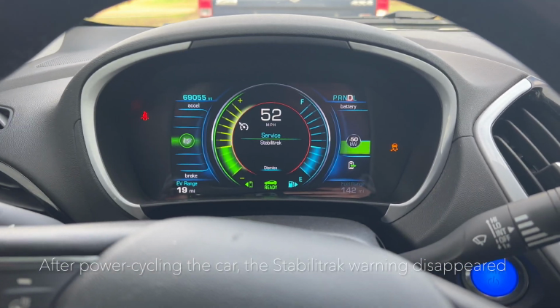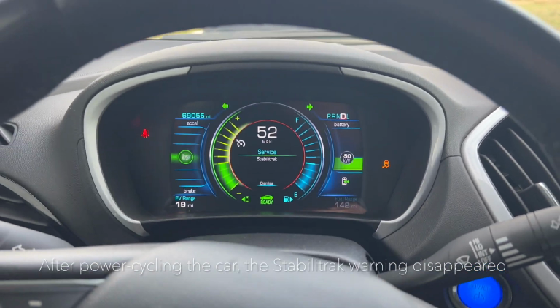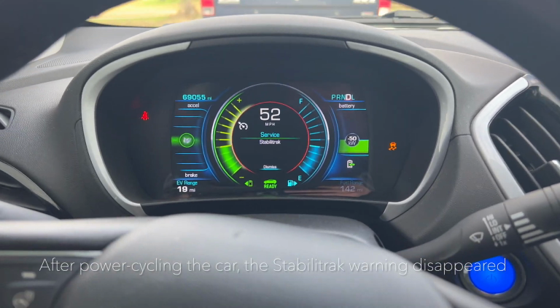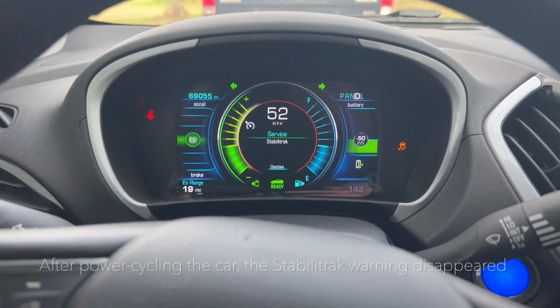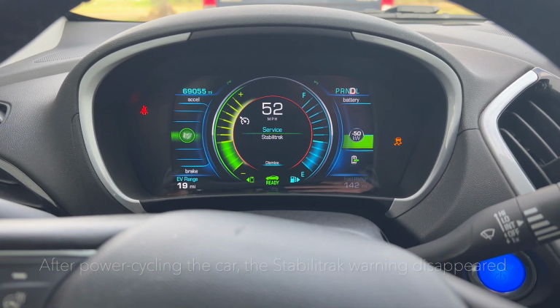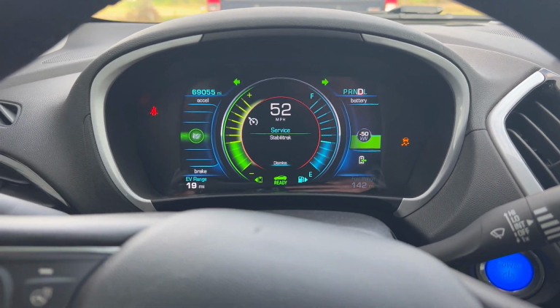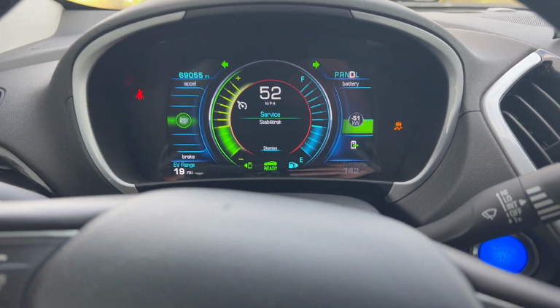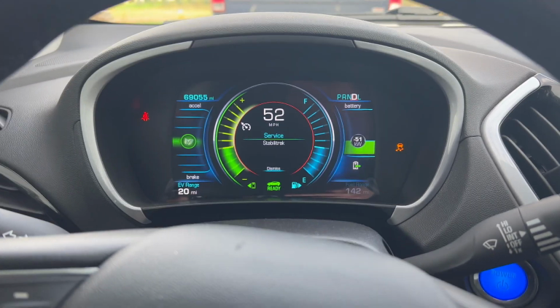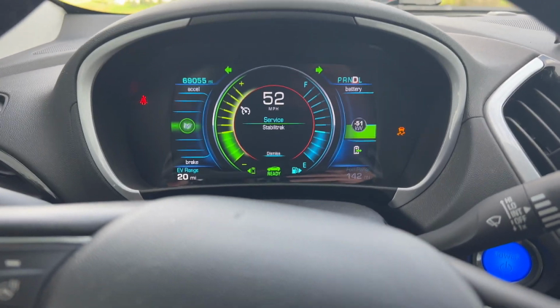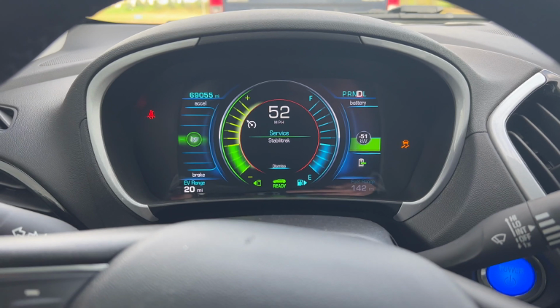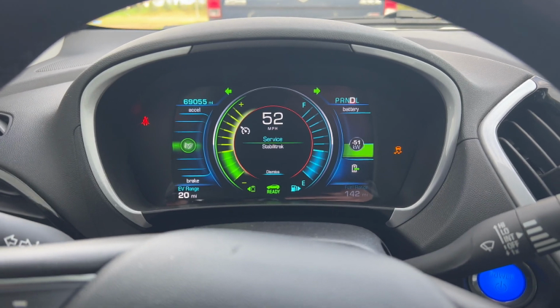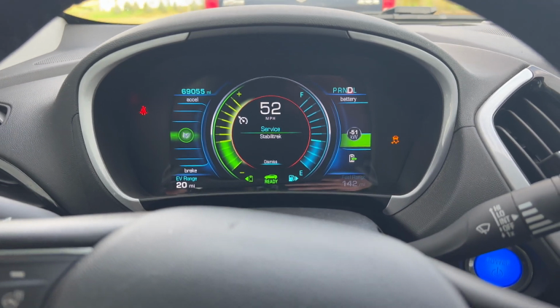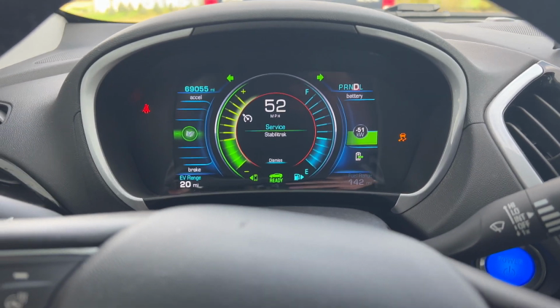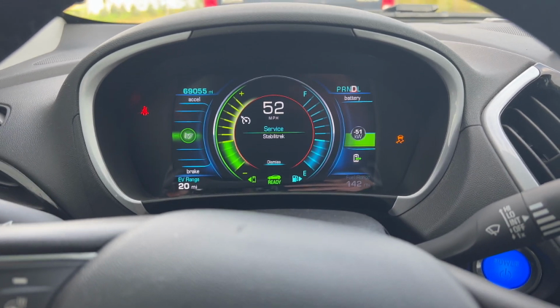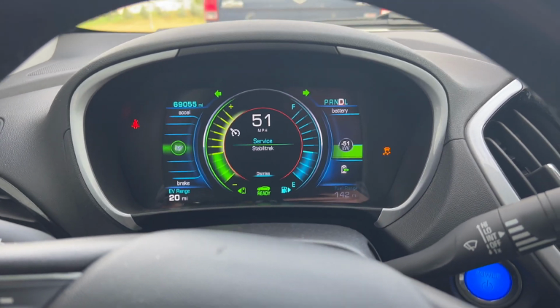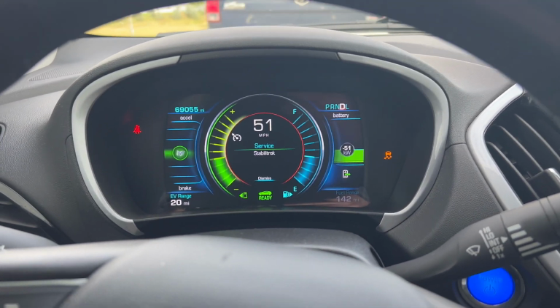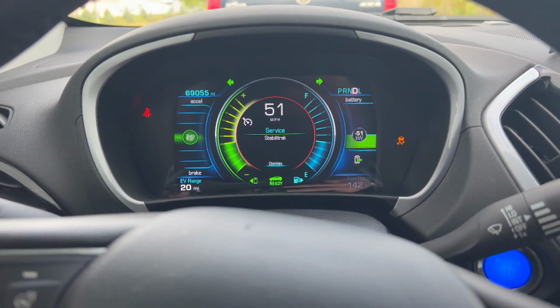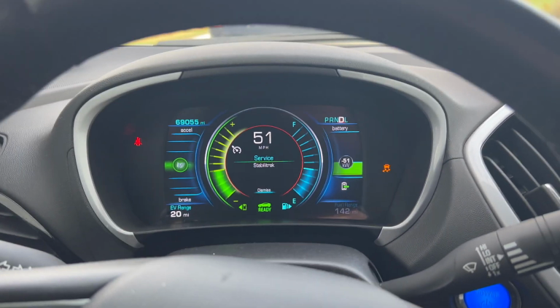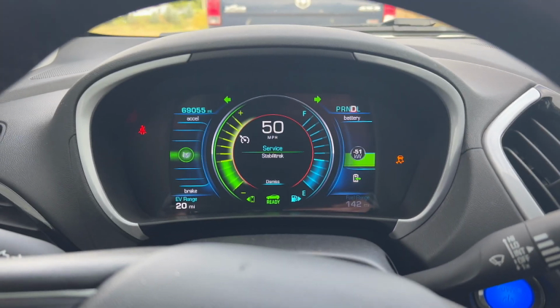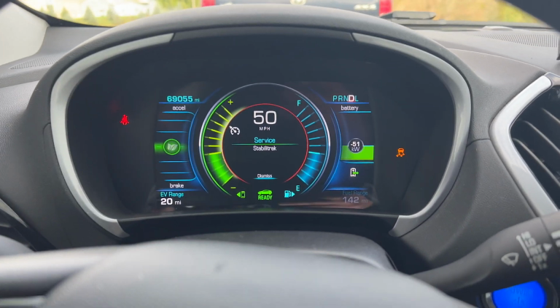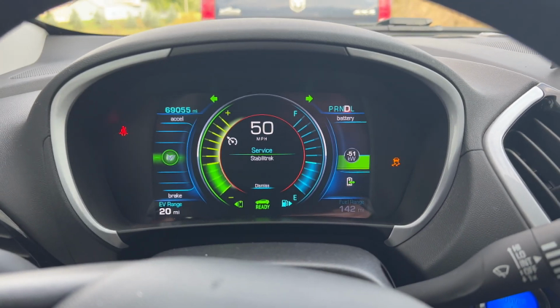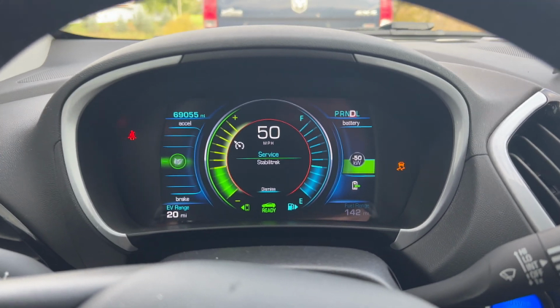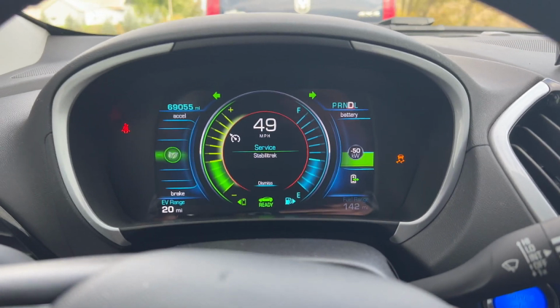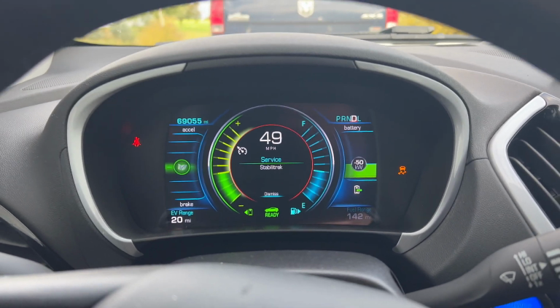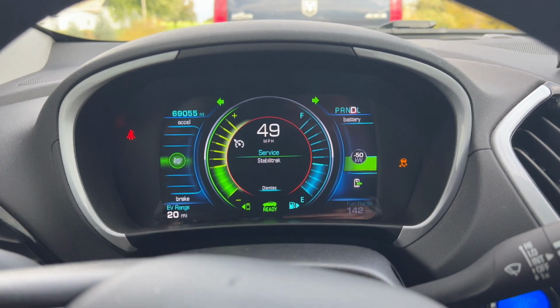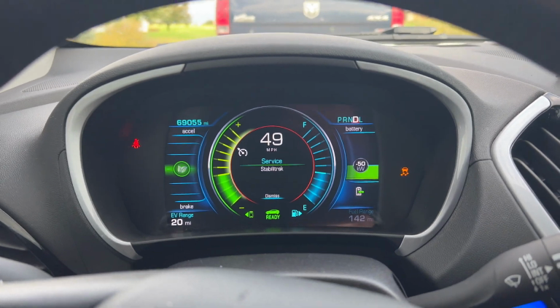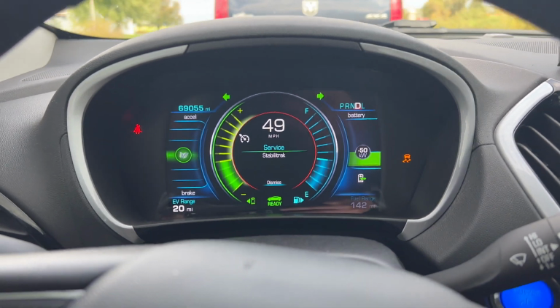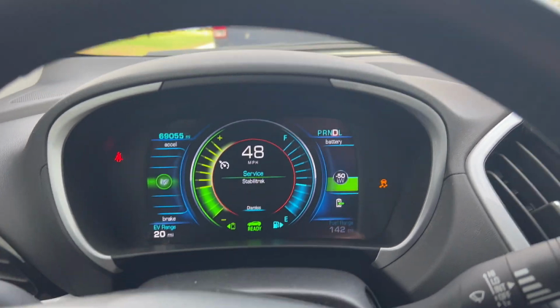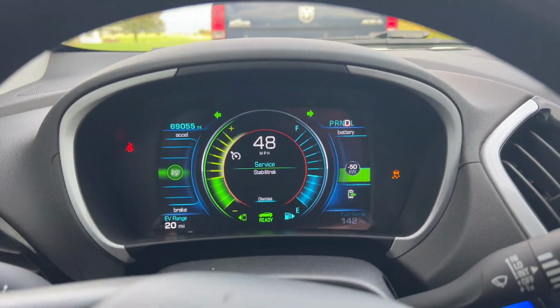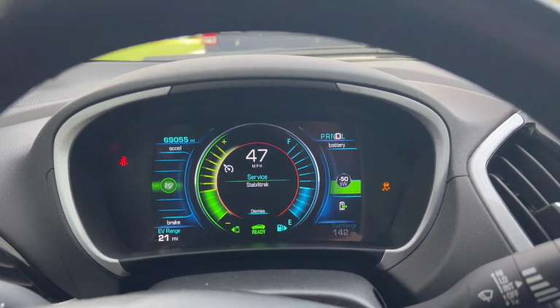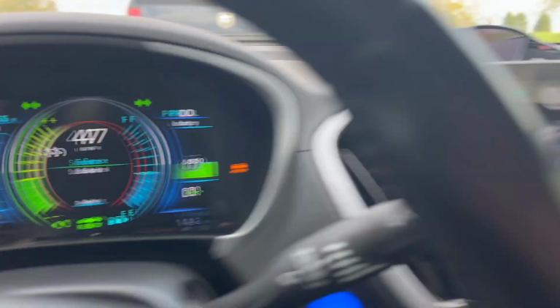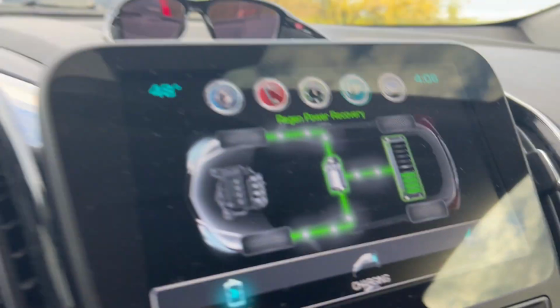We've gone maybe two miles. I've been holding down the regen pedal the entire time and we're already at 20 miles of range. The battery pack has recharged quite a bit.